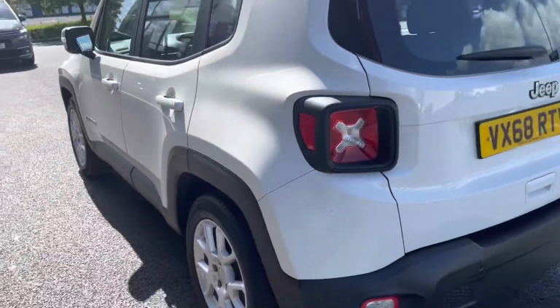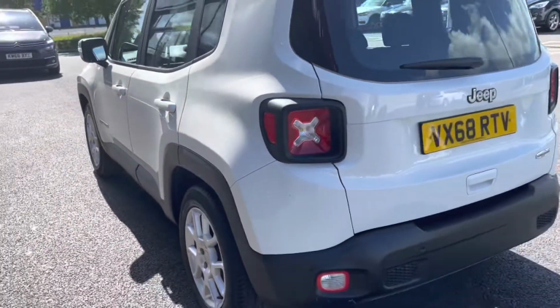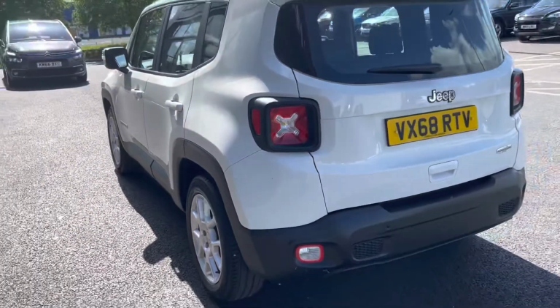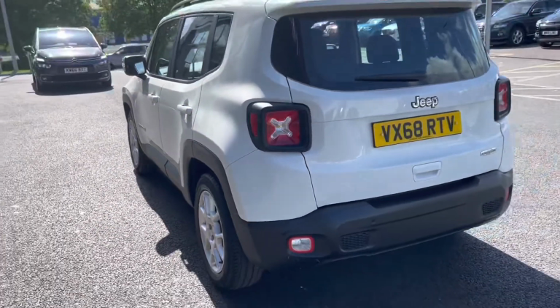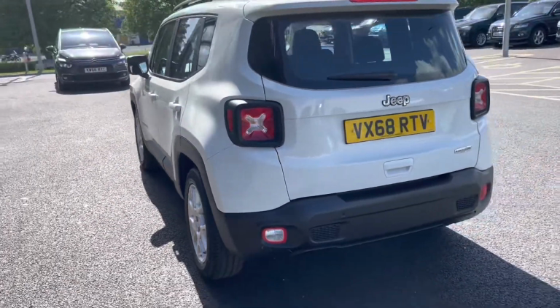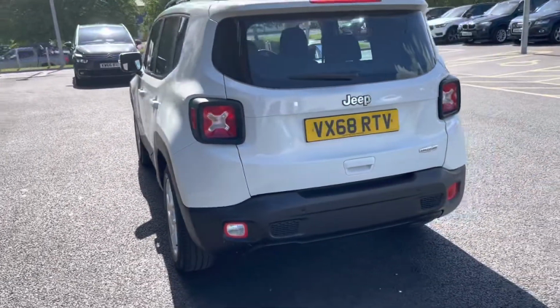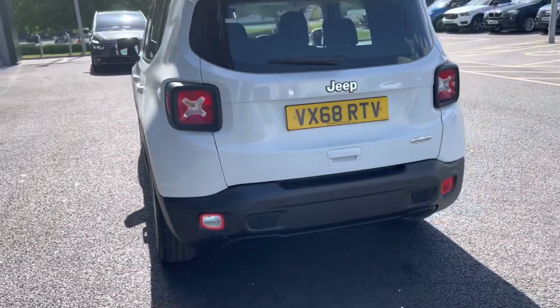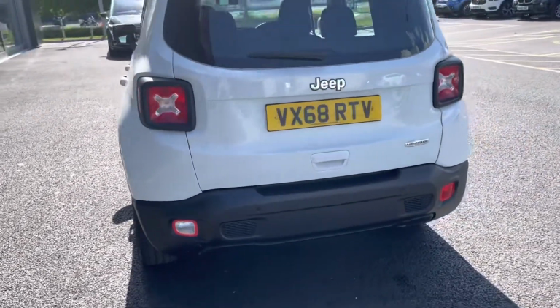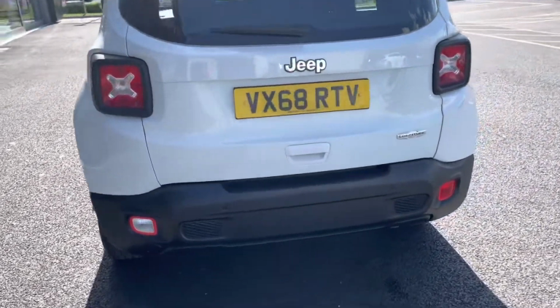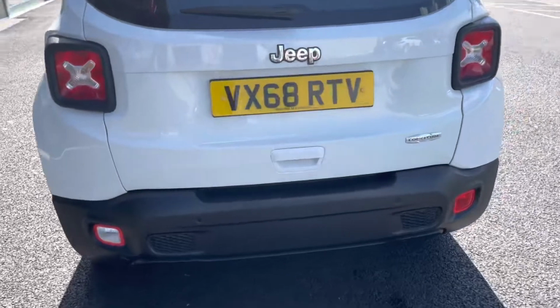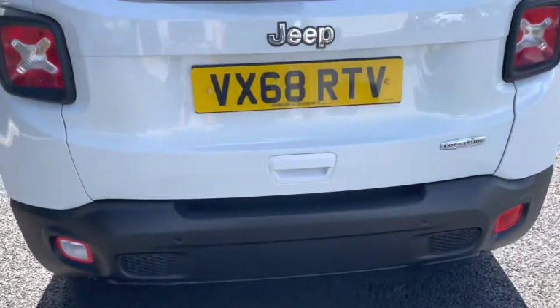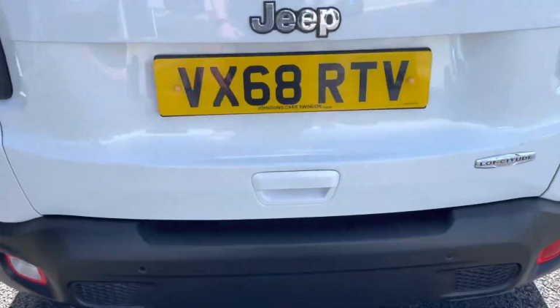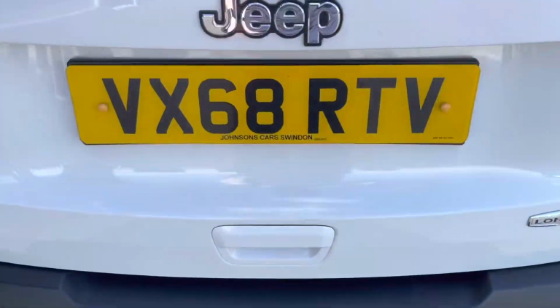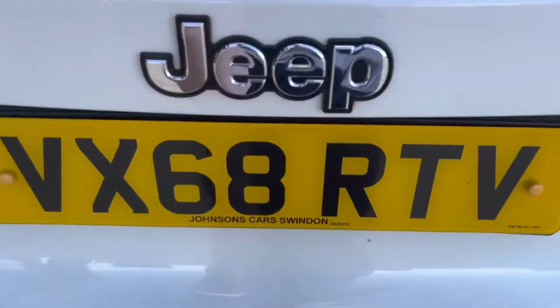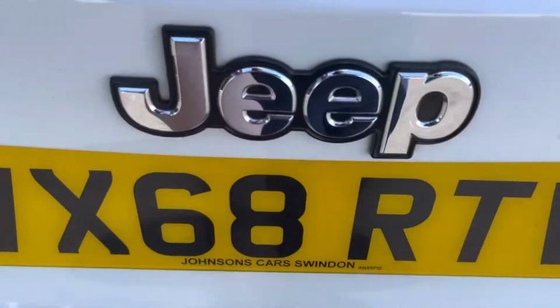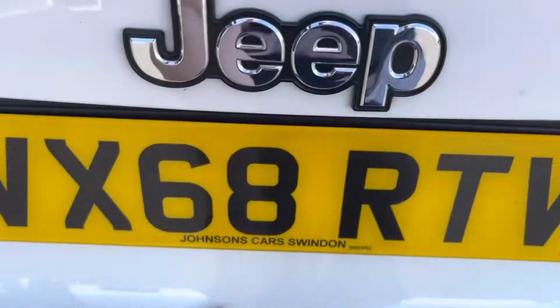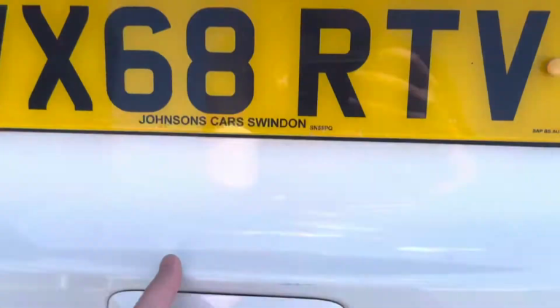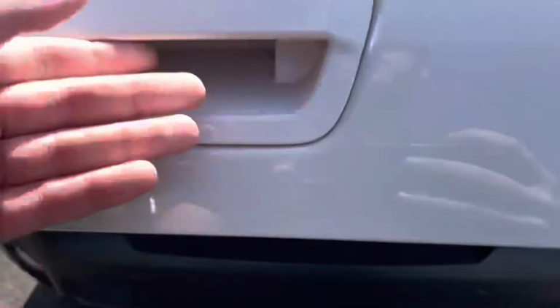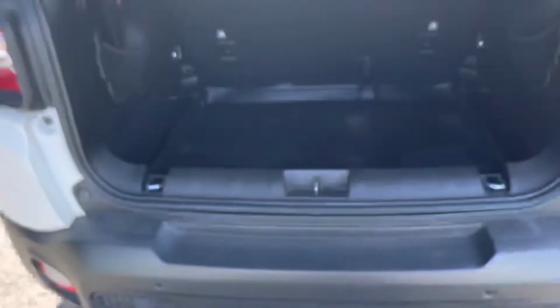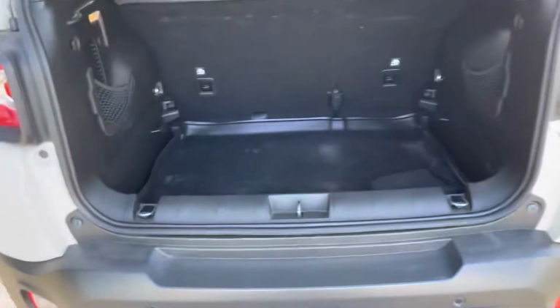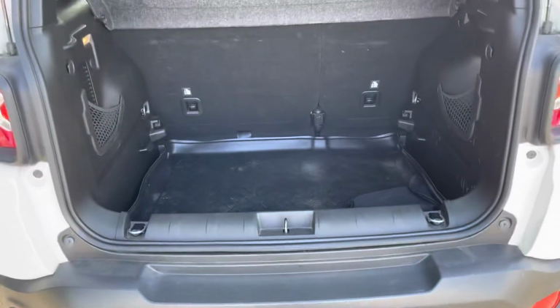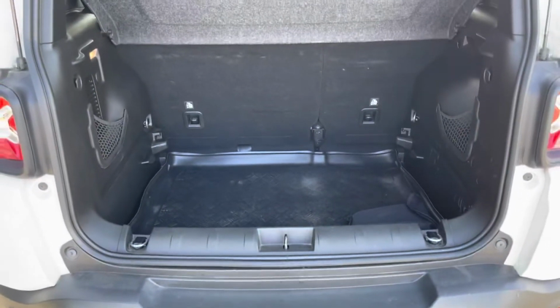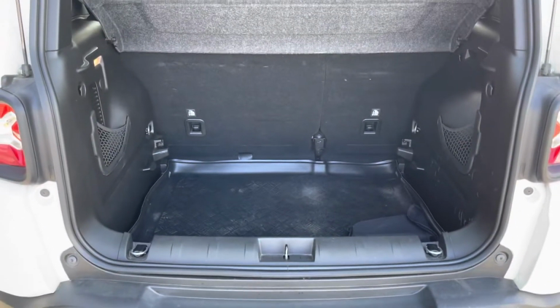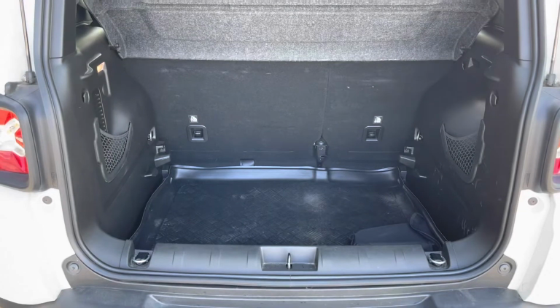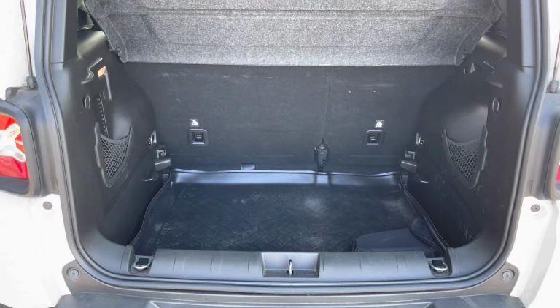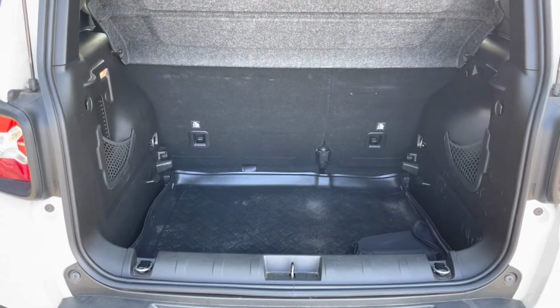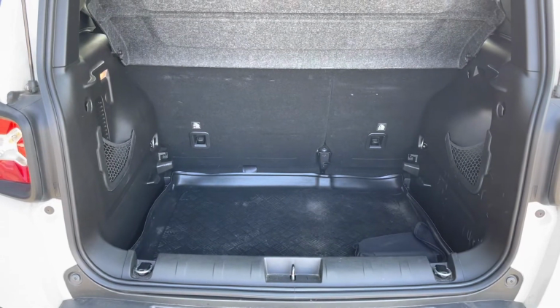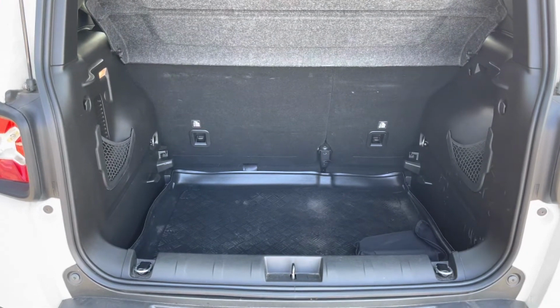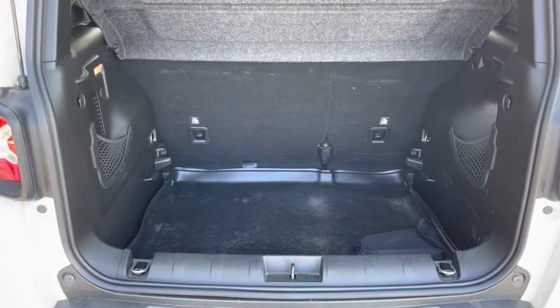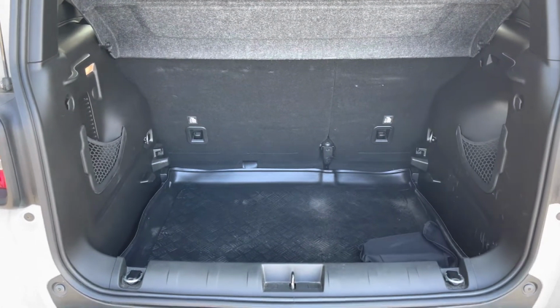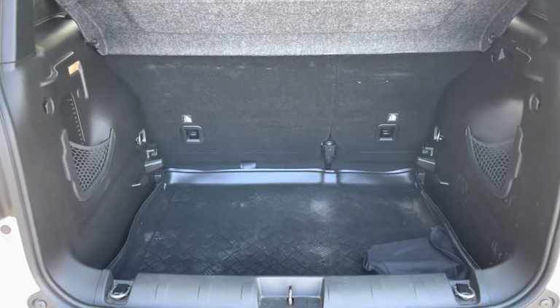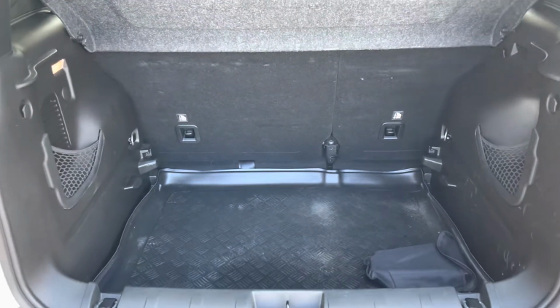Moving around to the very back now — if we just open the boot, you will find that there's an incredible amount of space in here, with the ability to drop the back seats if you do need.